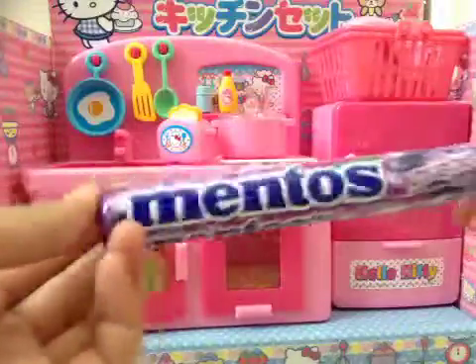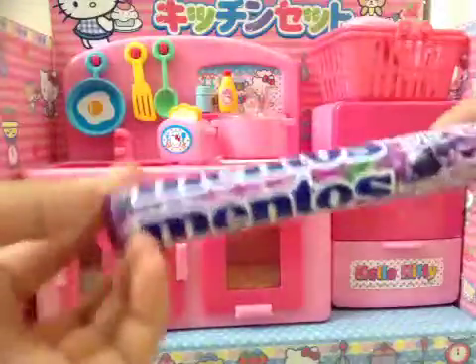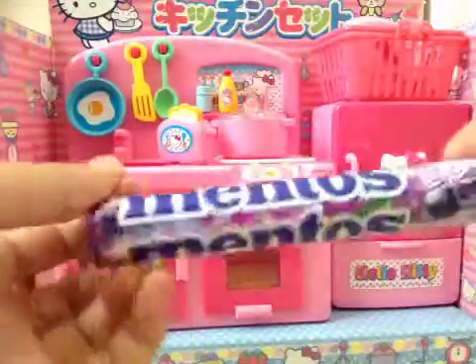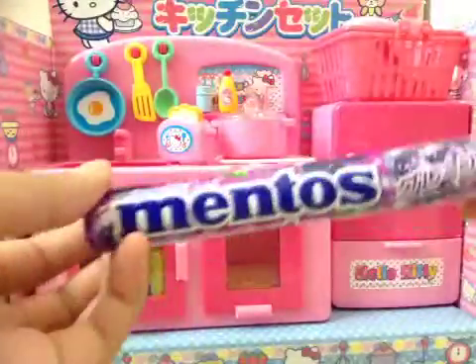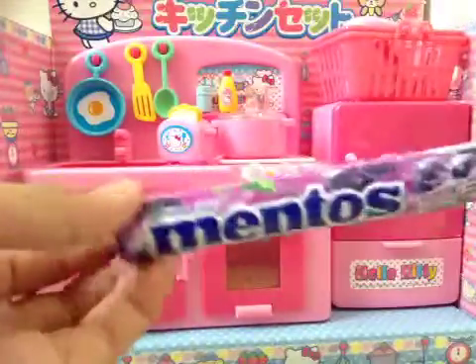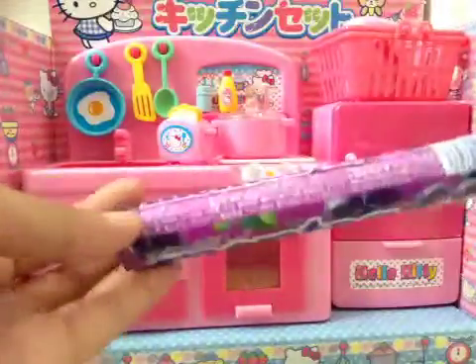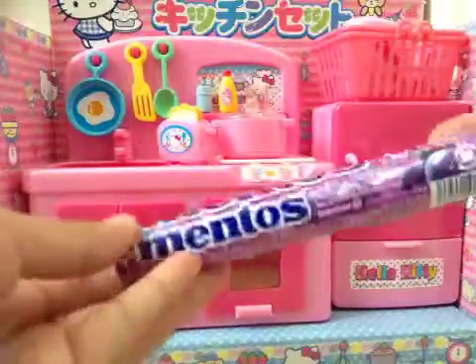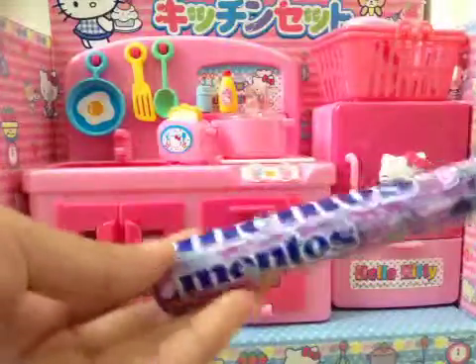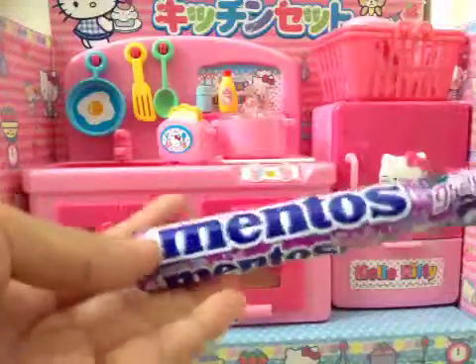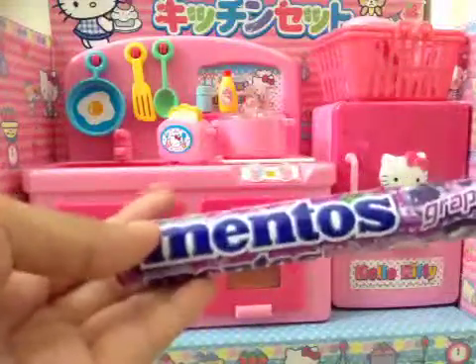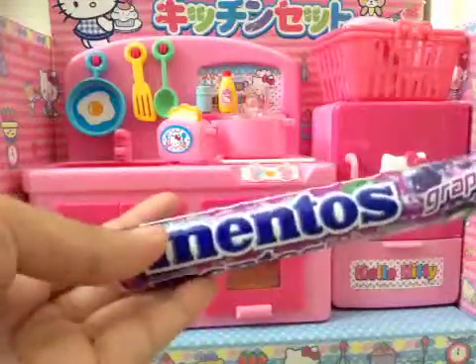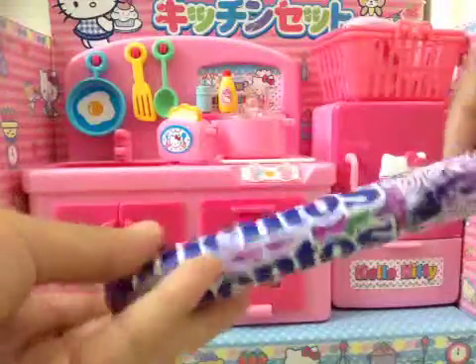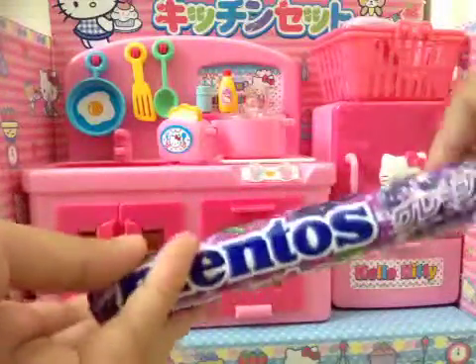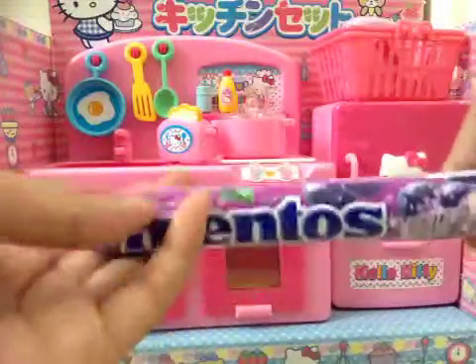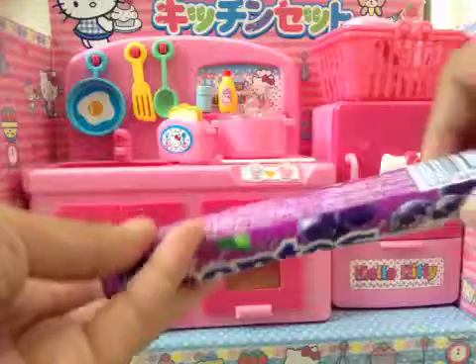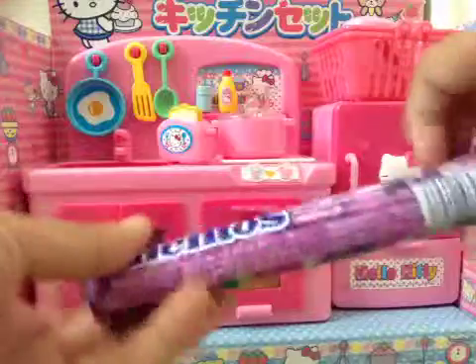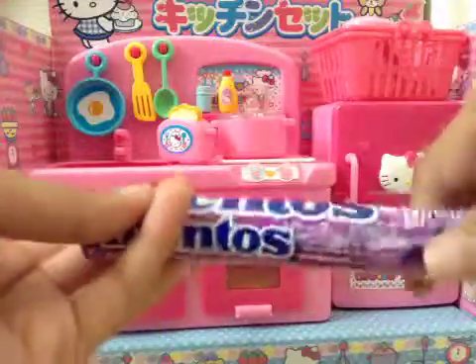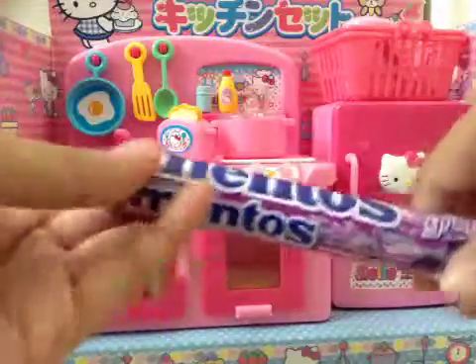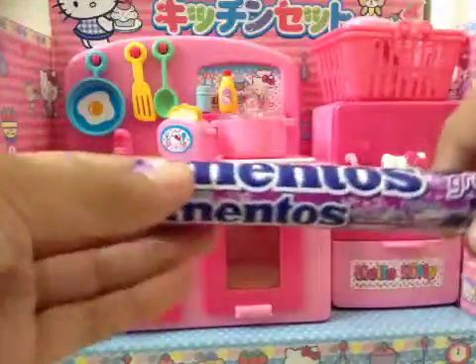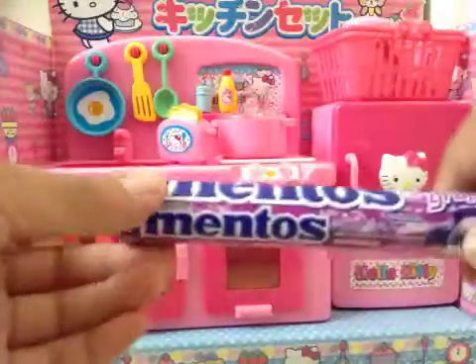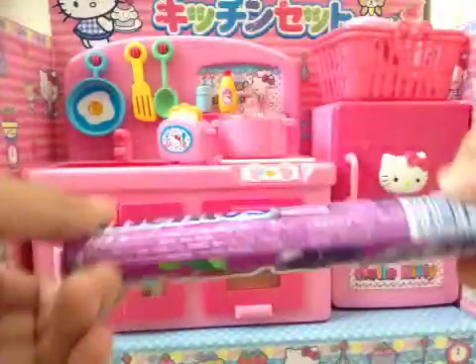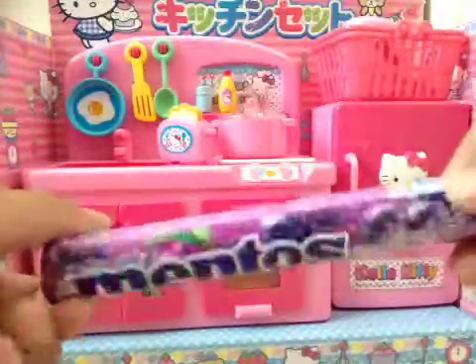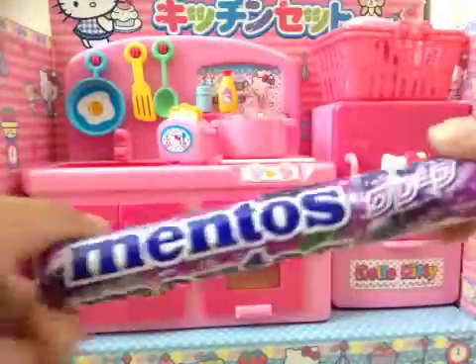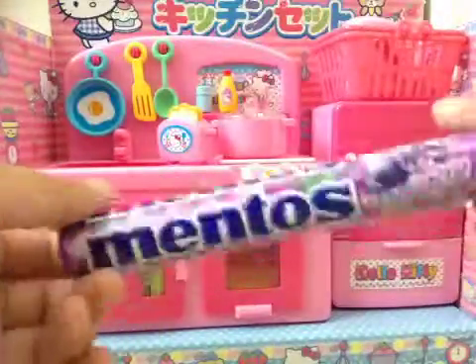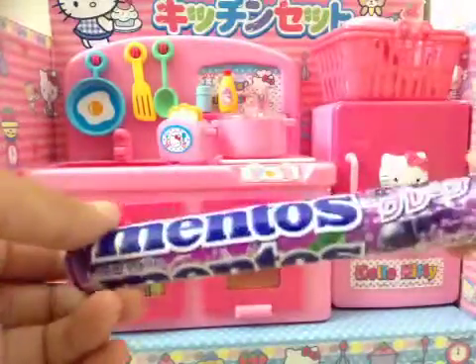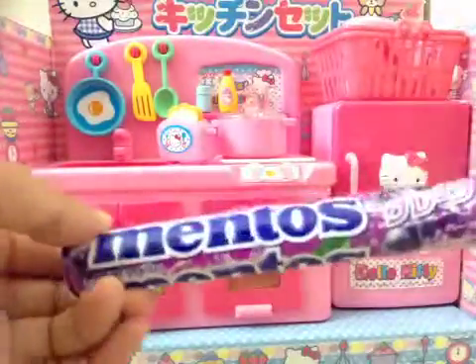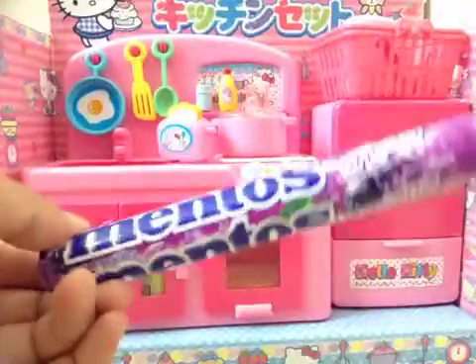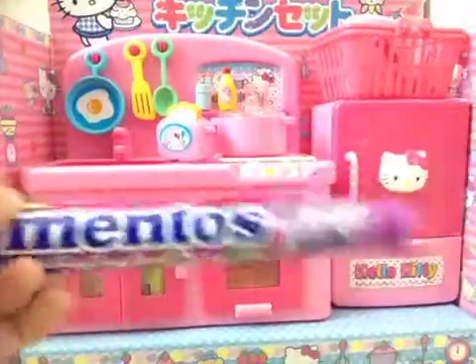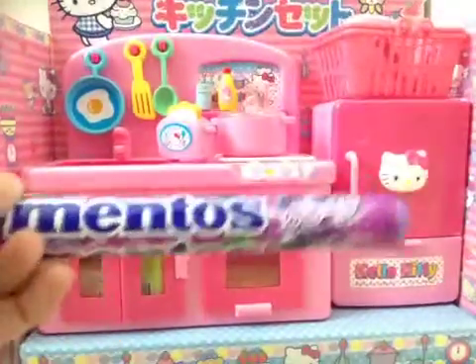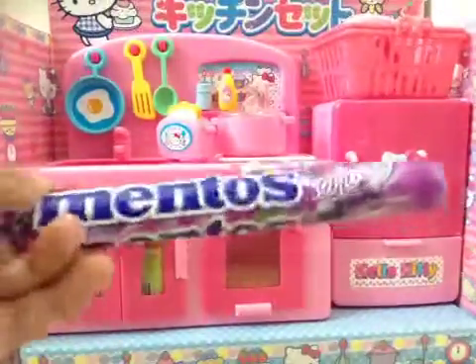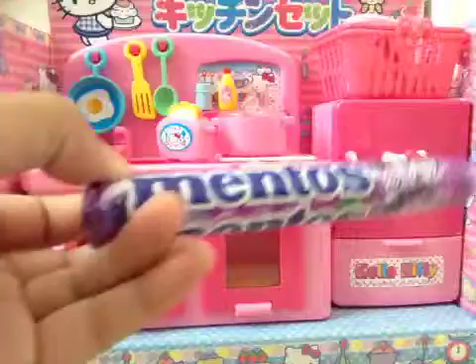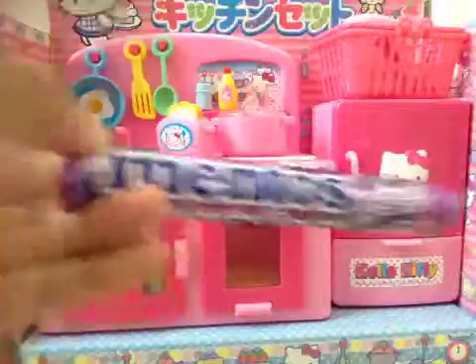These are grape mentos and these are only in Japan. Let's get opening.